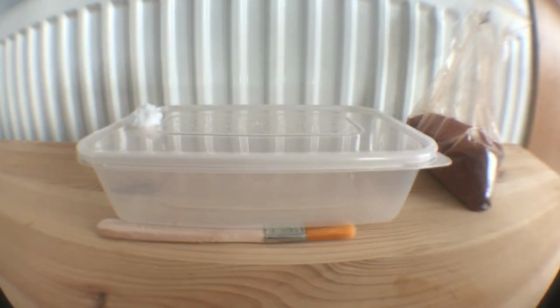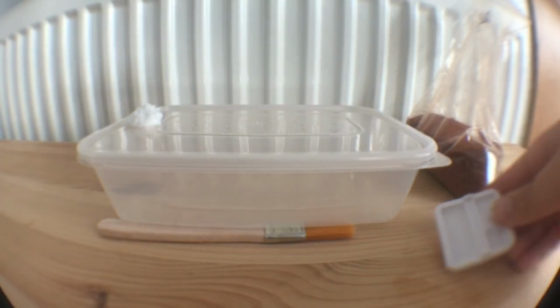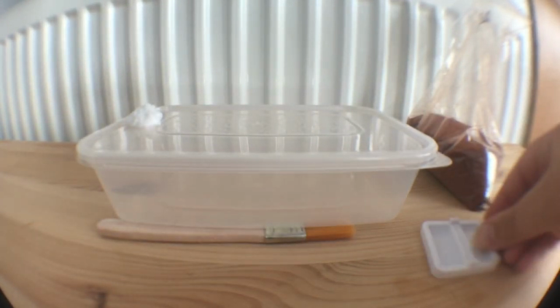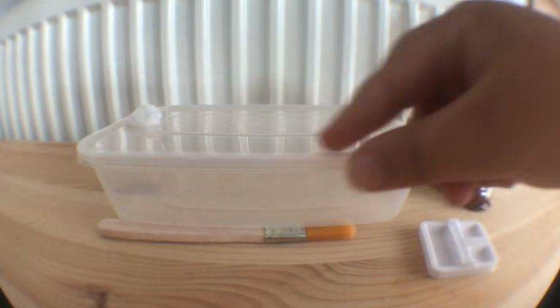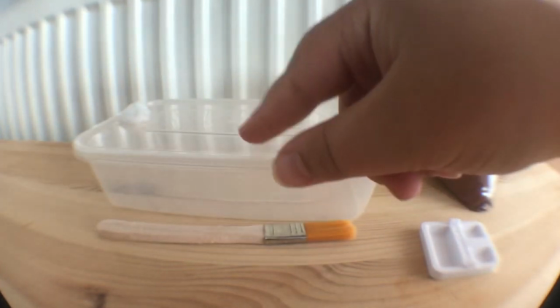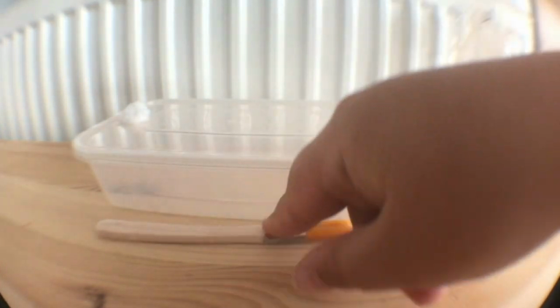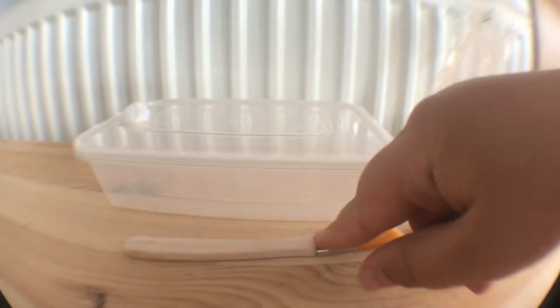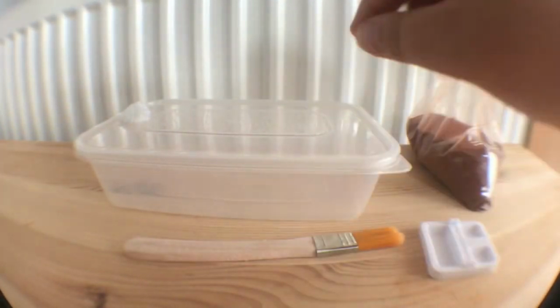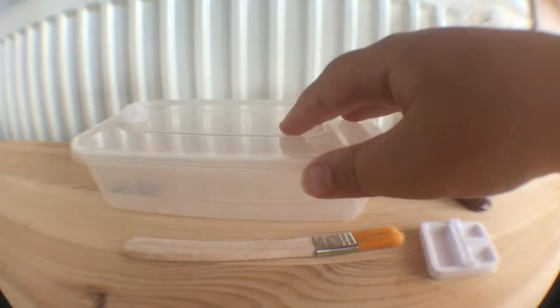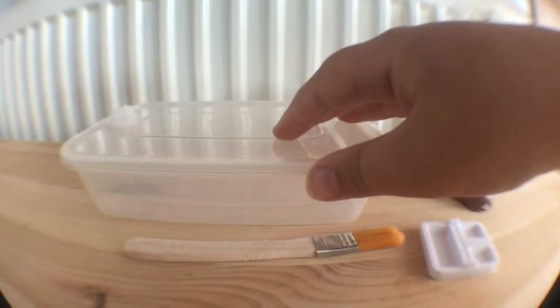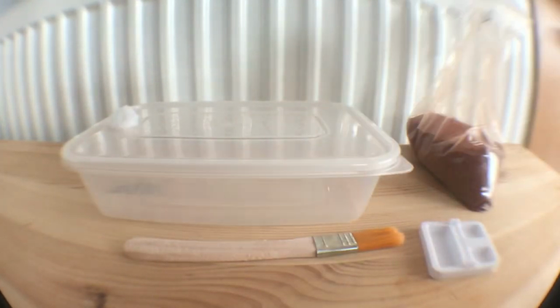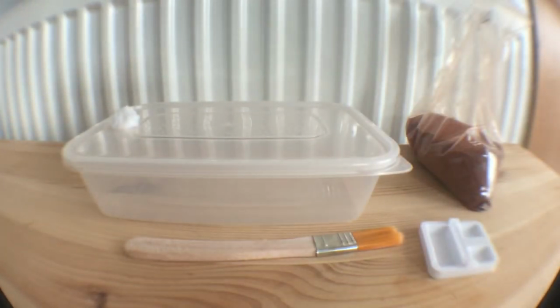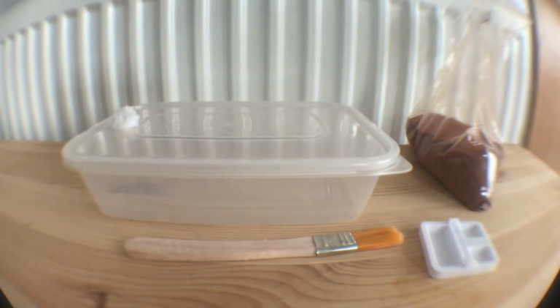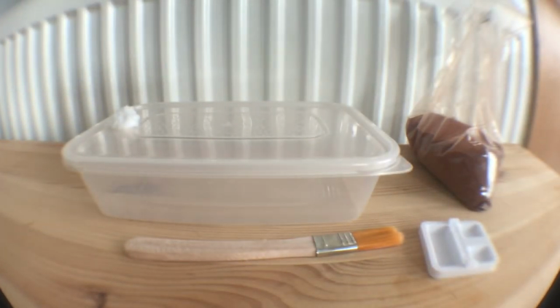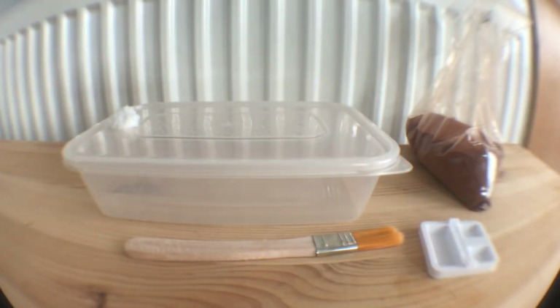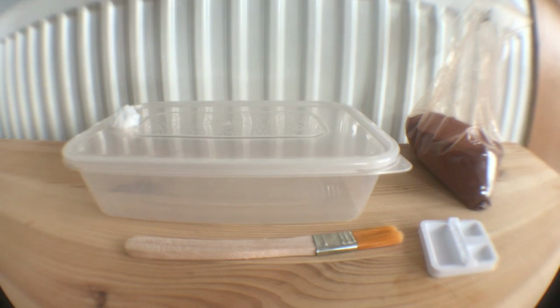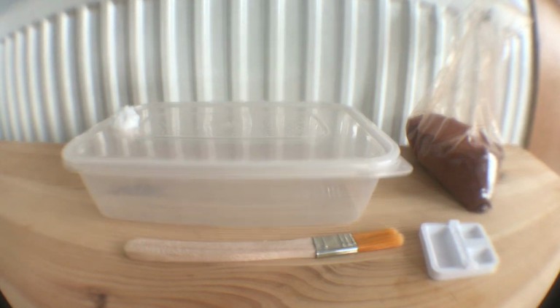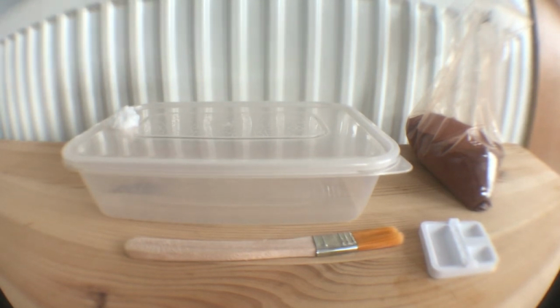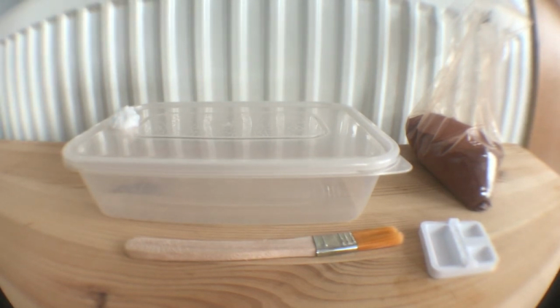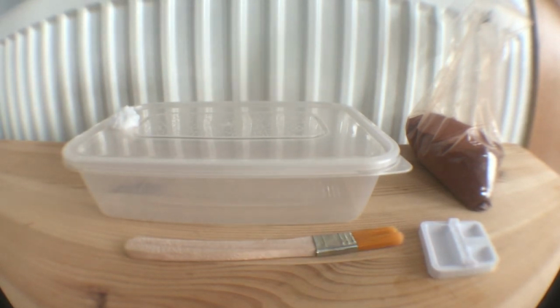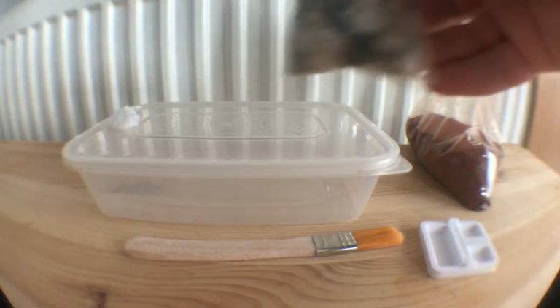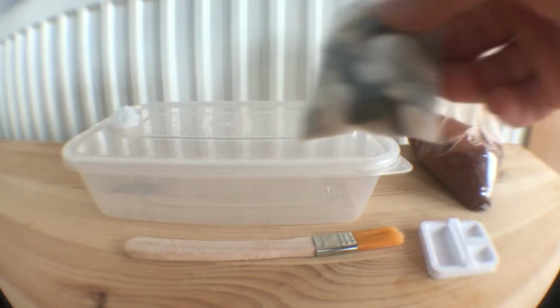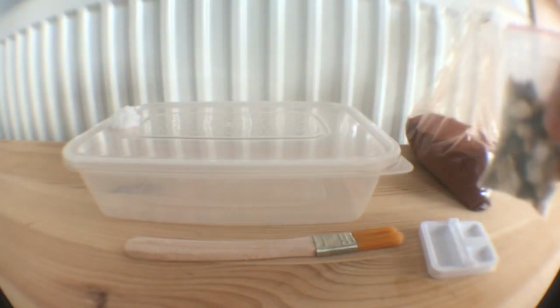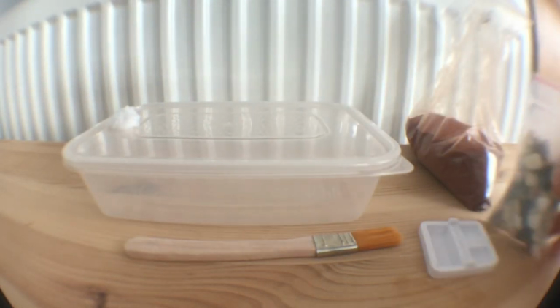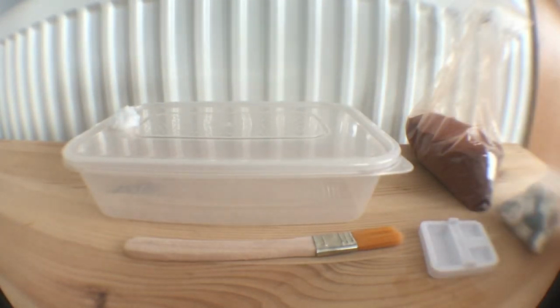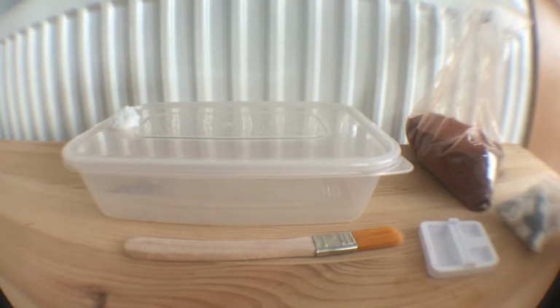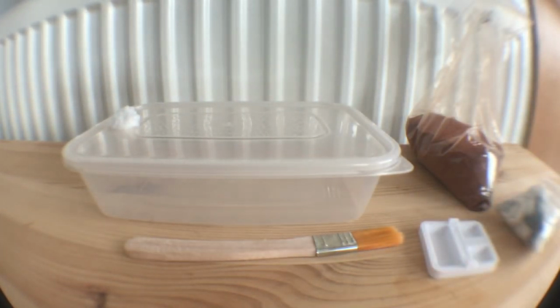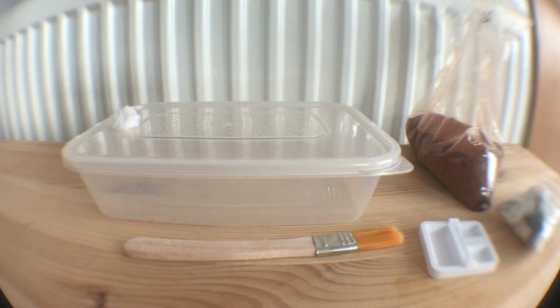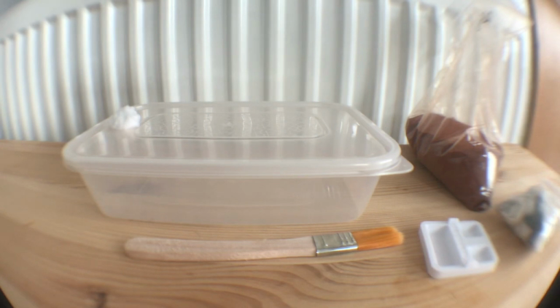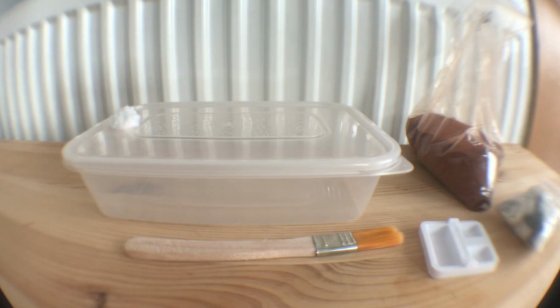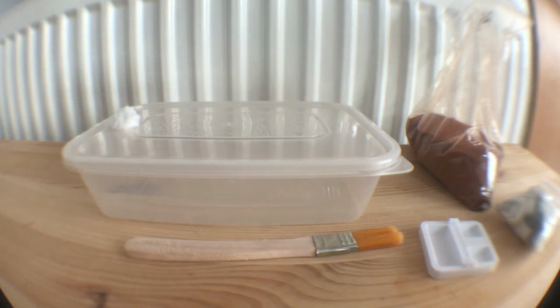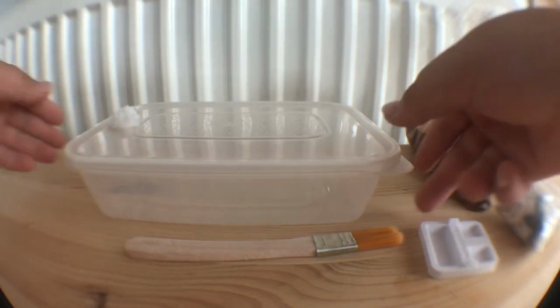You're also going to want some sort of substrate. I've chosen some red sand from Ant Boy UK. I'll leave a link to his shop in the description box below. I didn't actually end up using these stones as I didn't really like how the finished product looked with them.